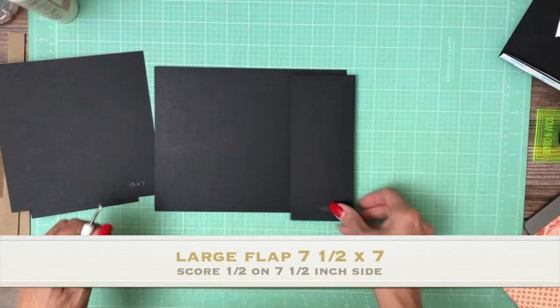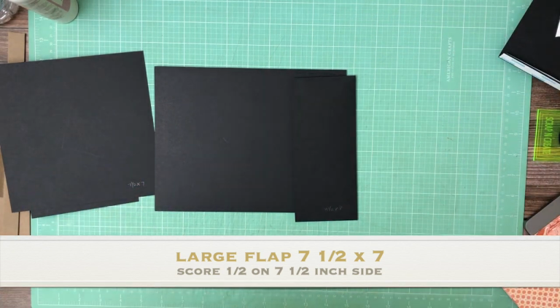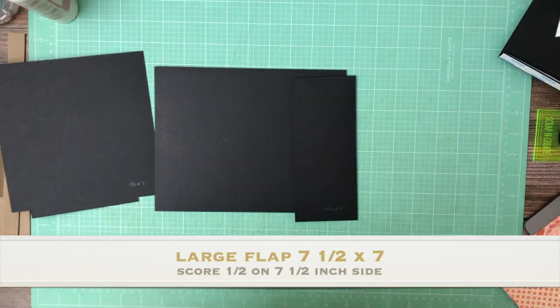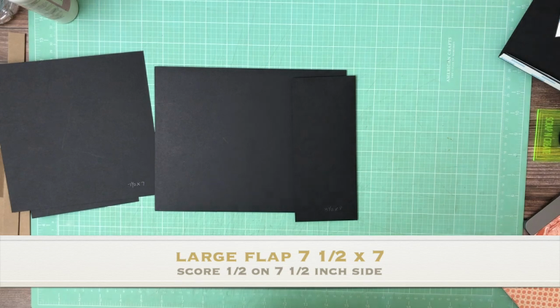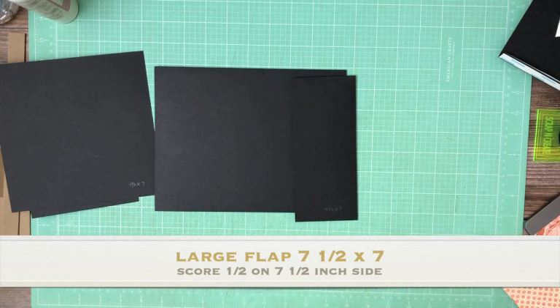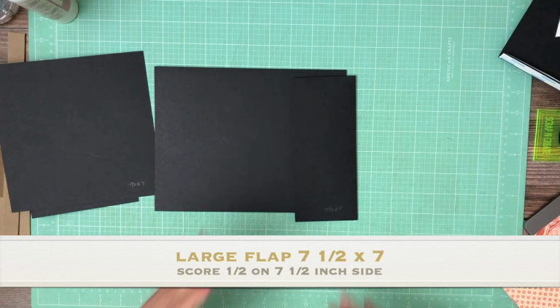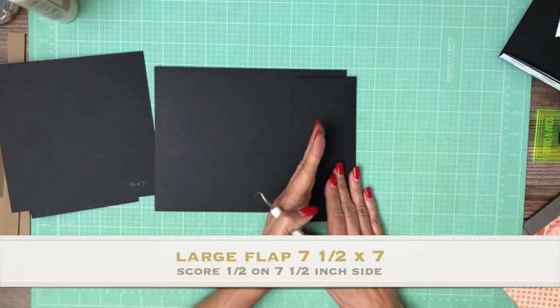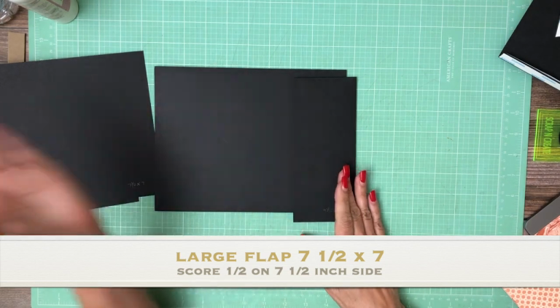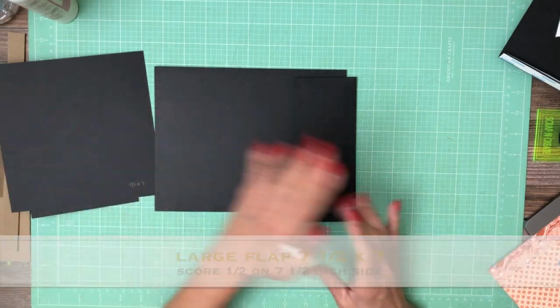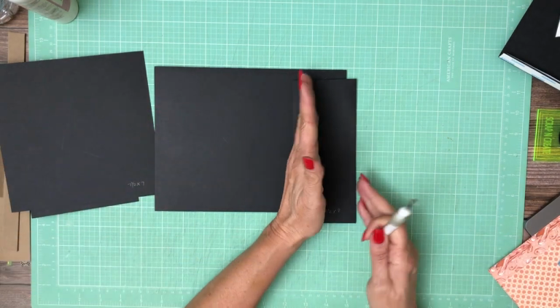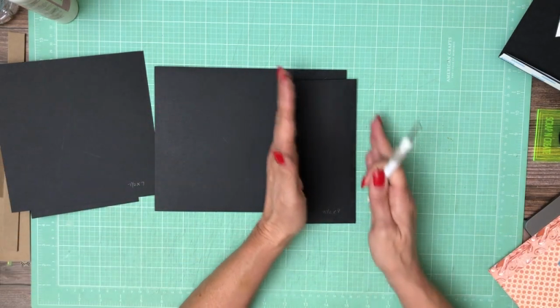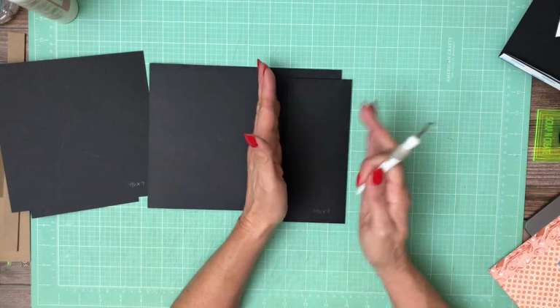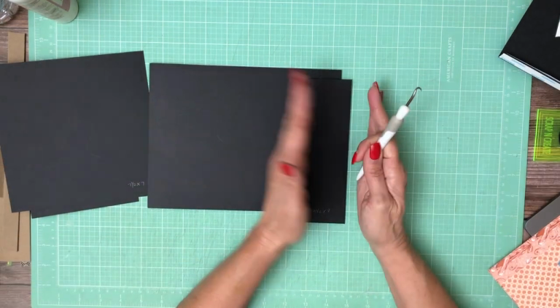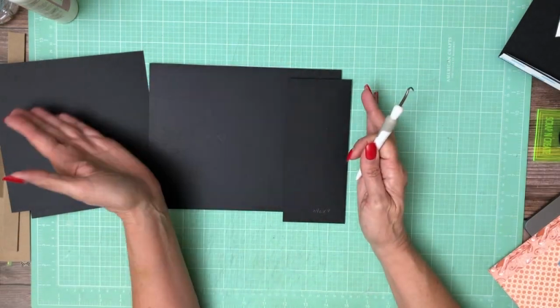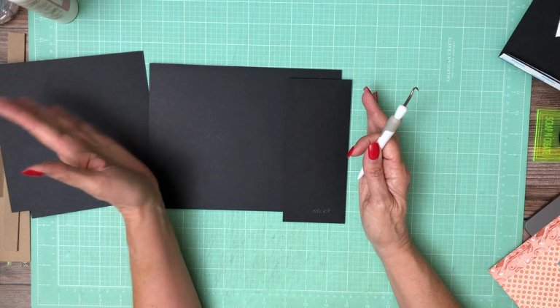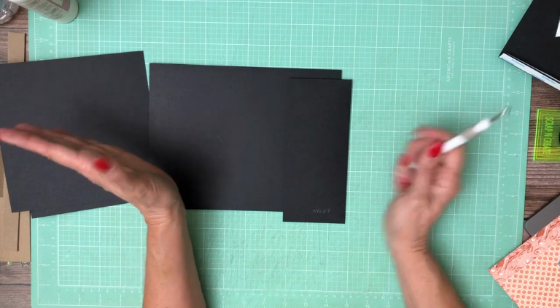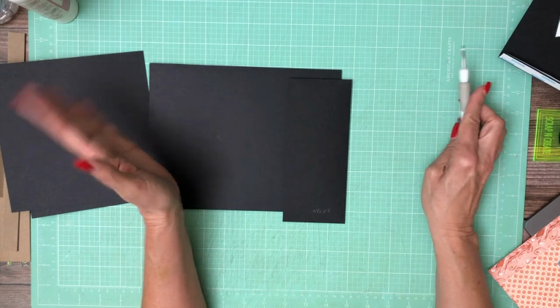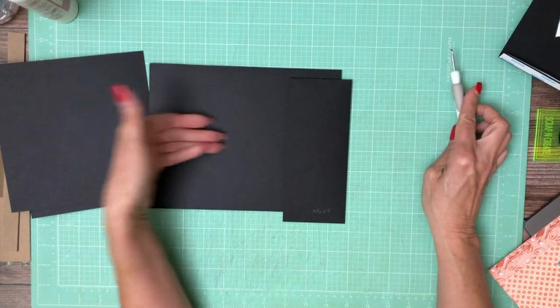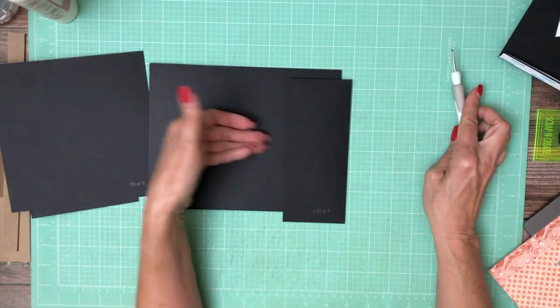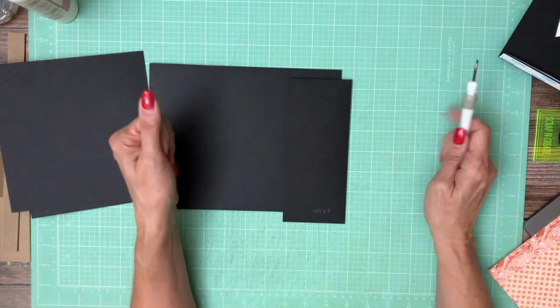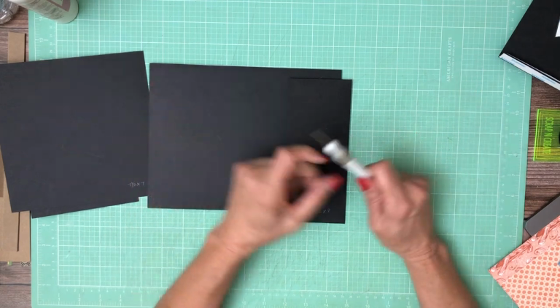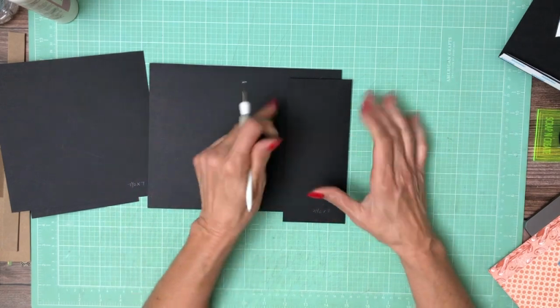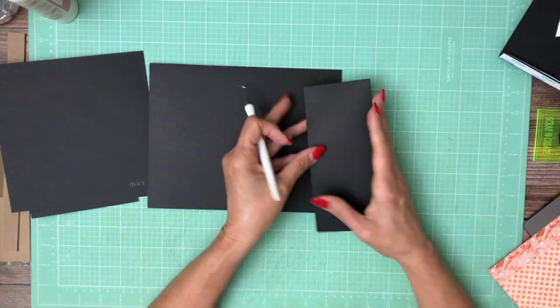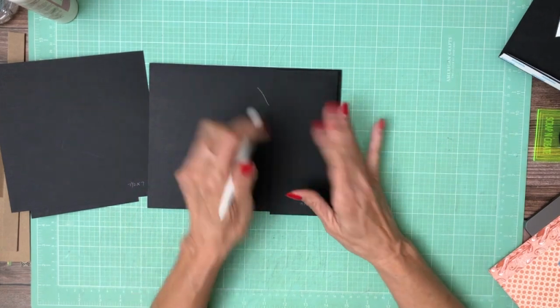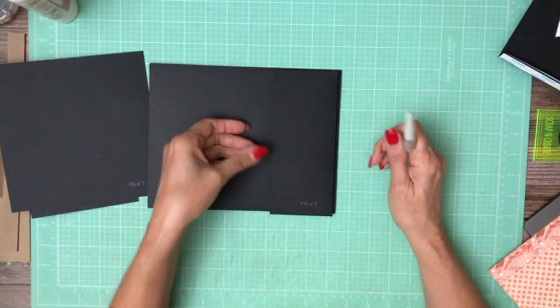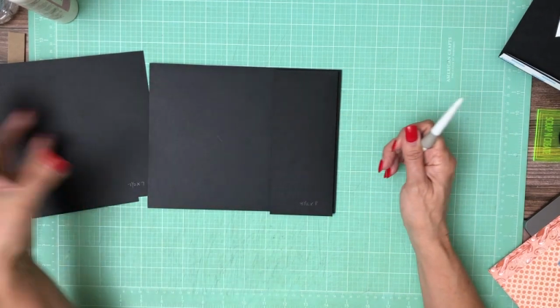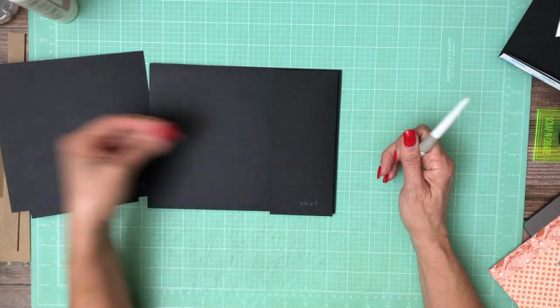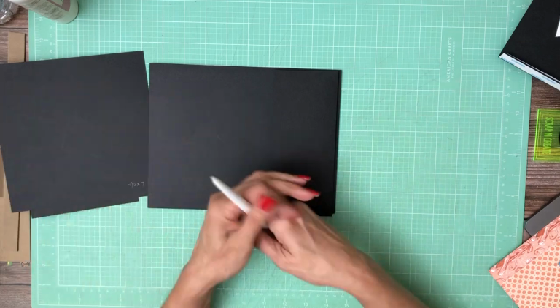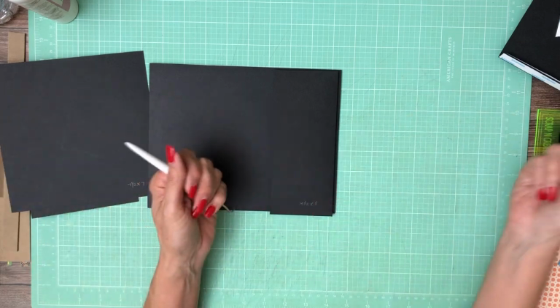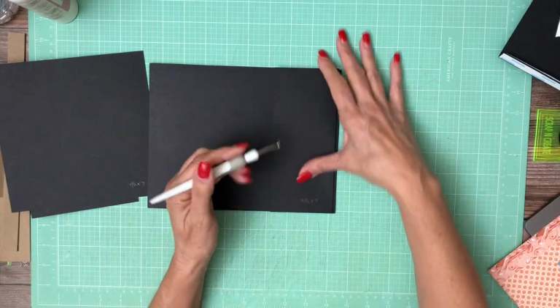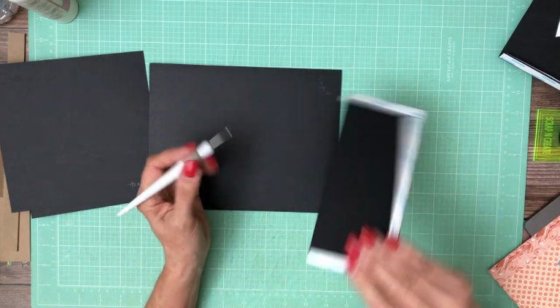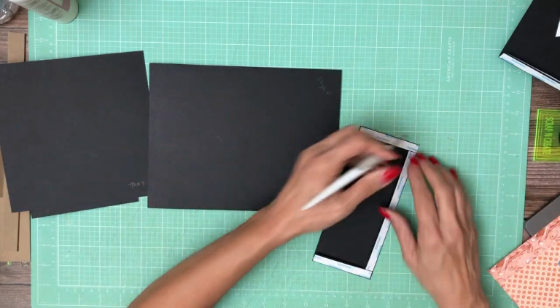I'm going to start by laying down my pocket. Now this is page 4, which means that the spine is here and the open side of the book is here, so I want my insert on this side so as I pull it out I'm not running into my spine area.